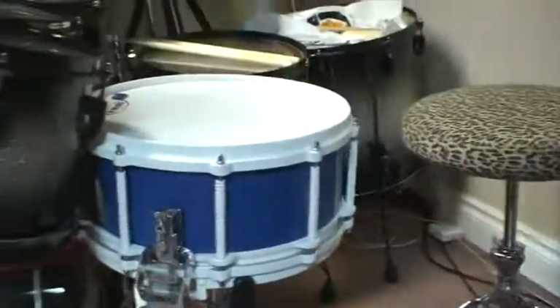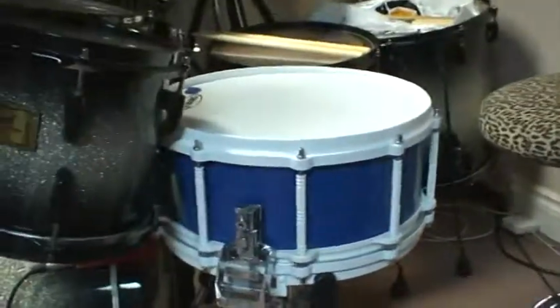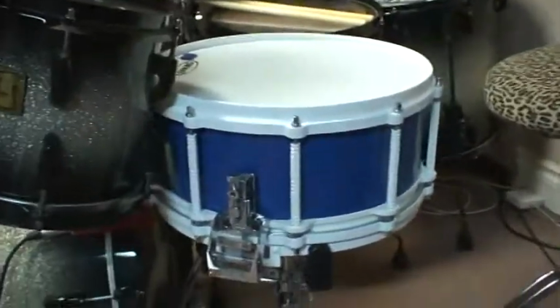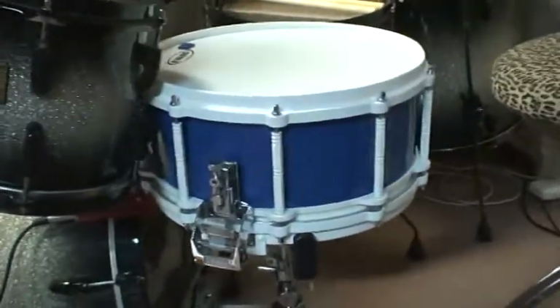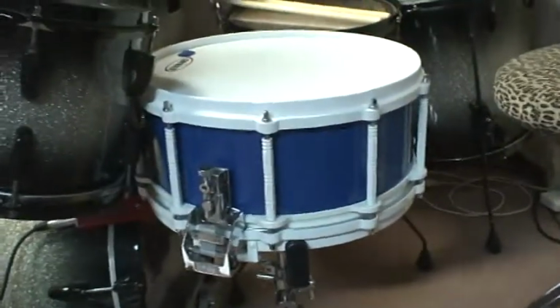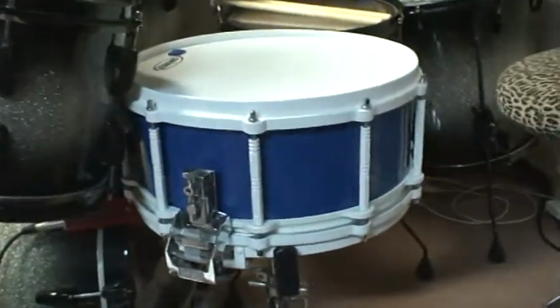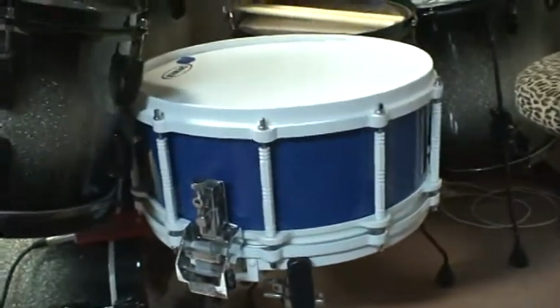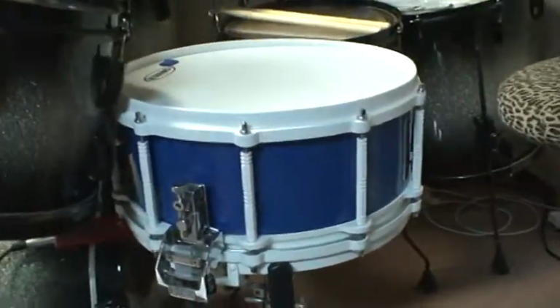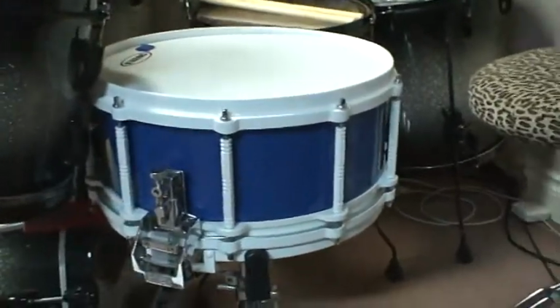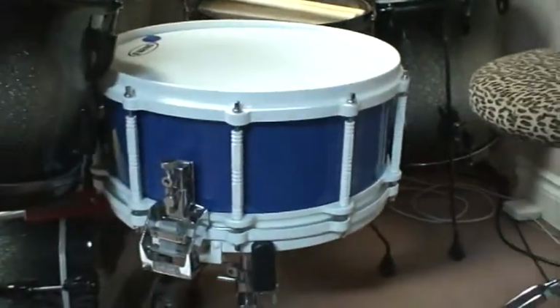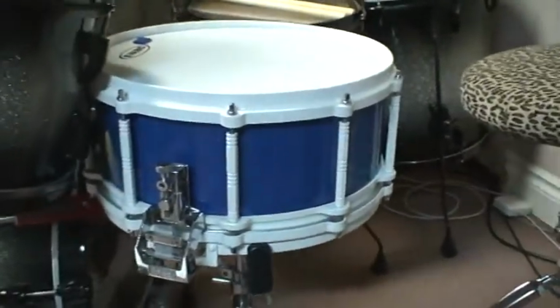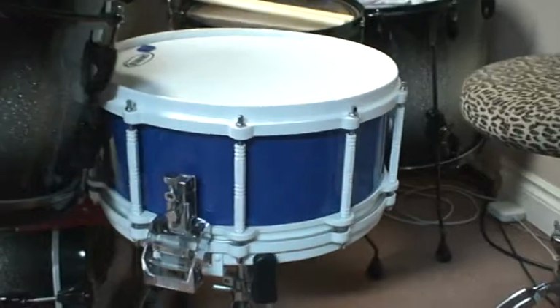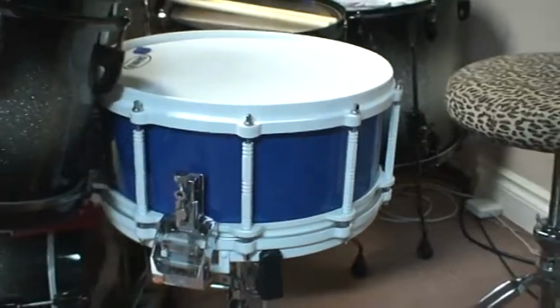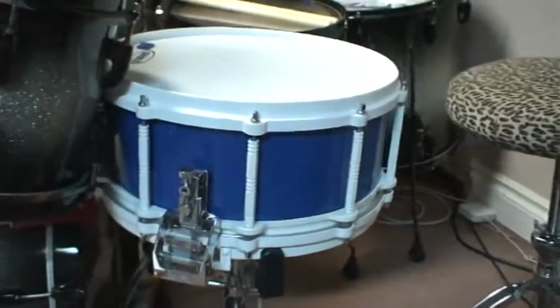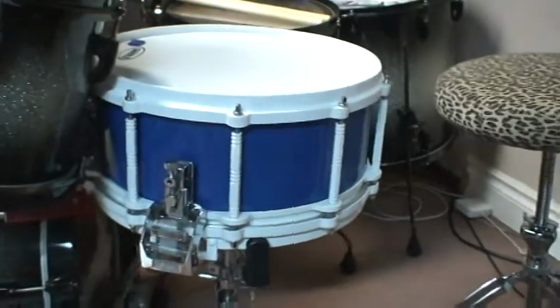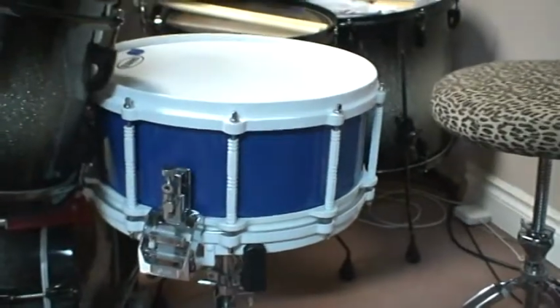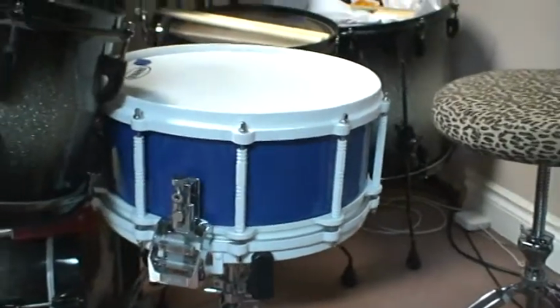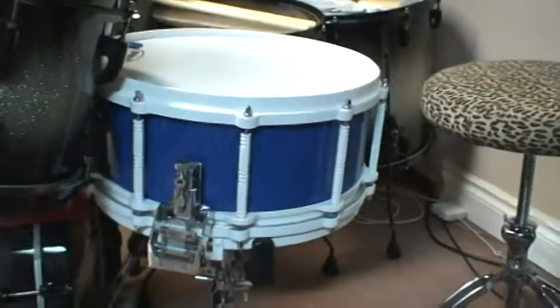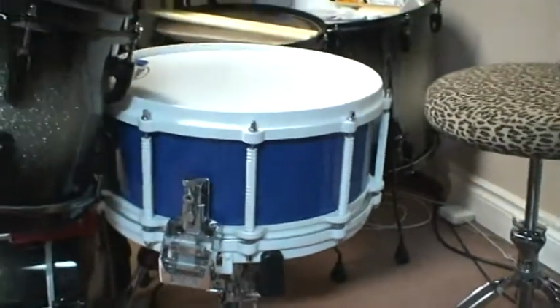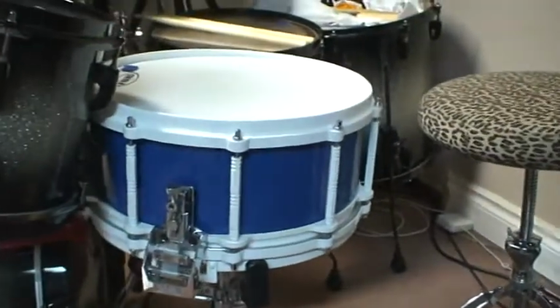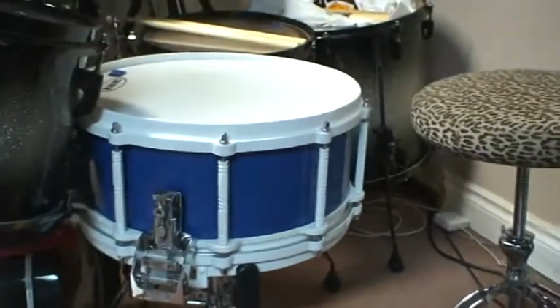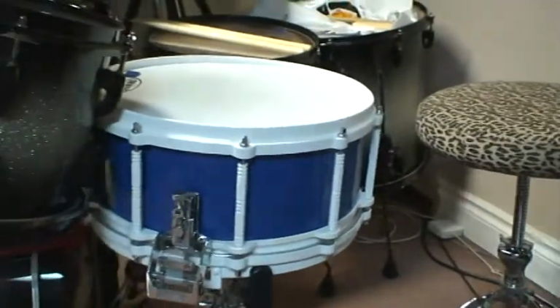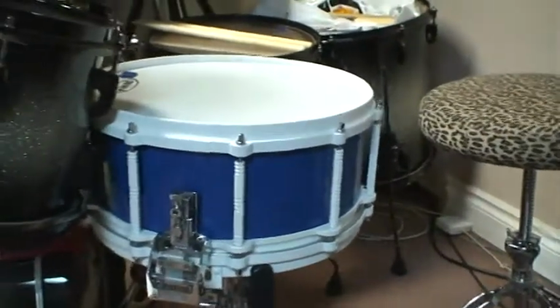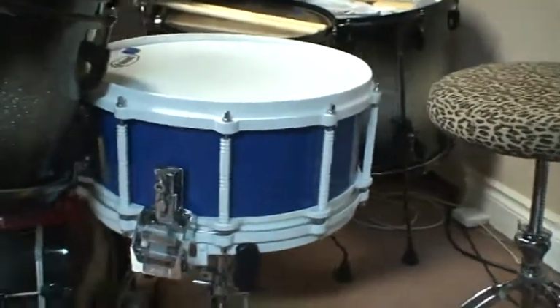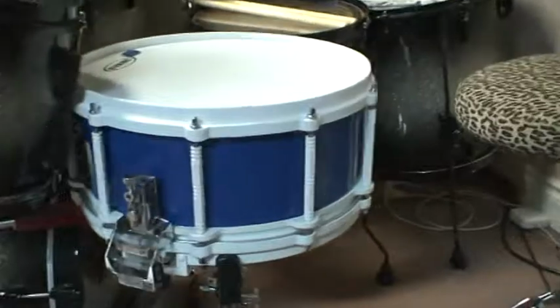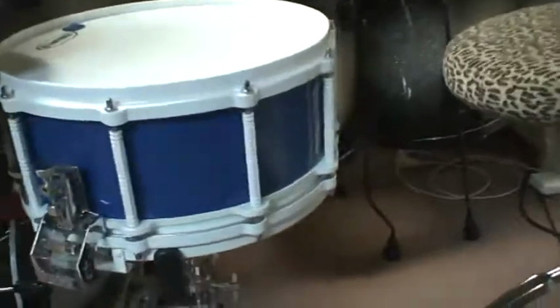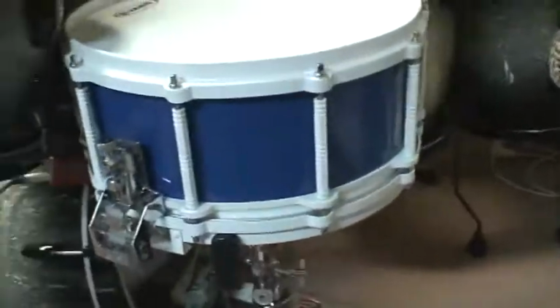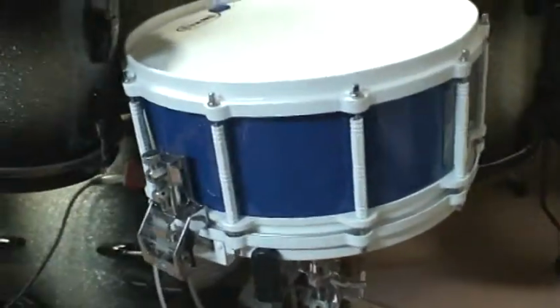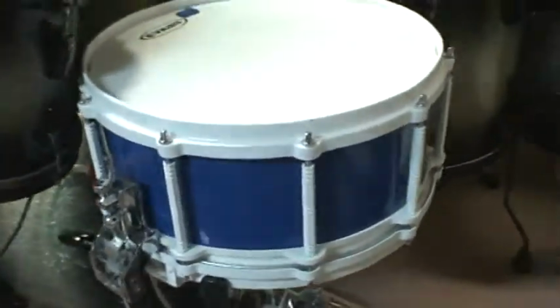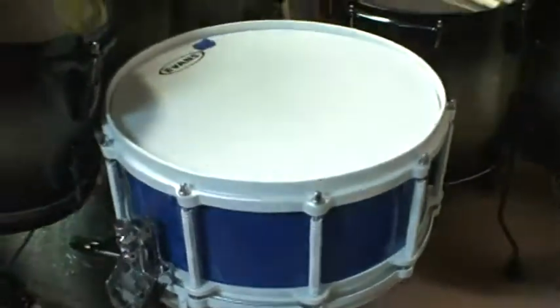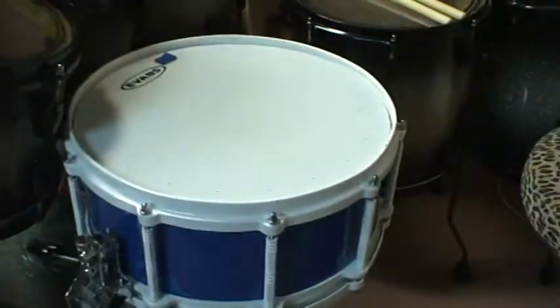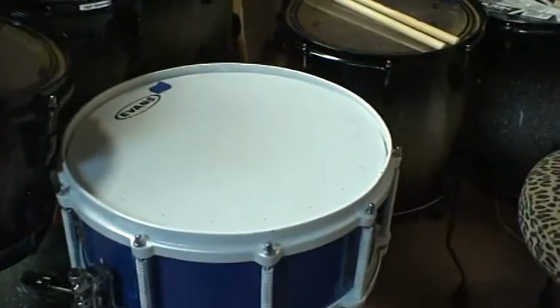Here's just a quick shot of my Pearl brass free floating snare. It's a 14 by 5, I believe. Got it powder coated at a custom automotive shop here in the city. Looks great.